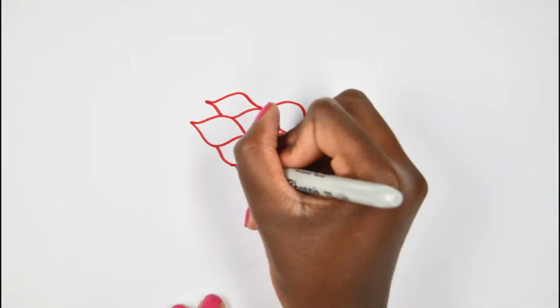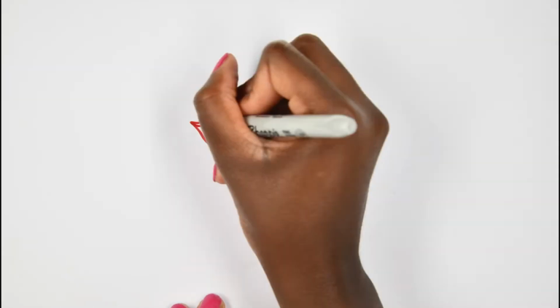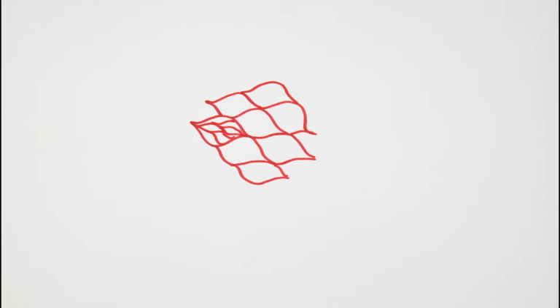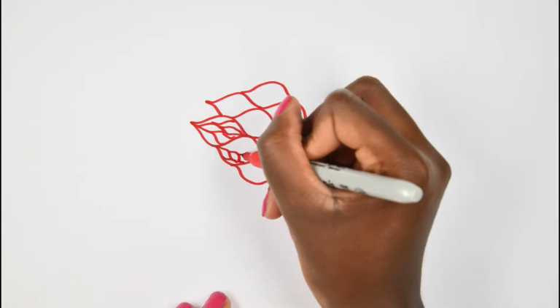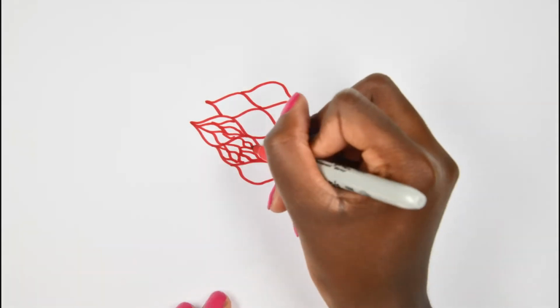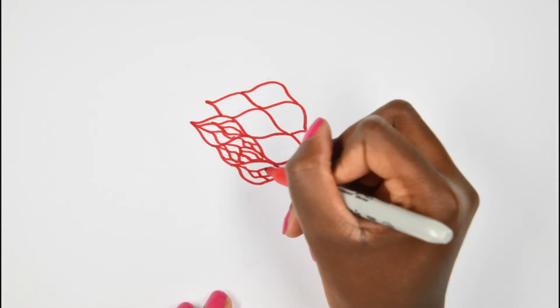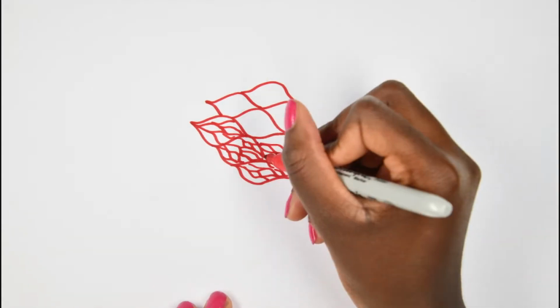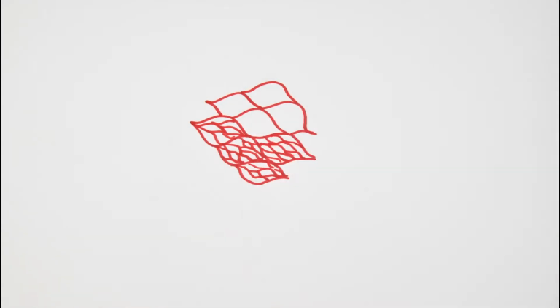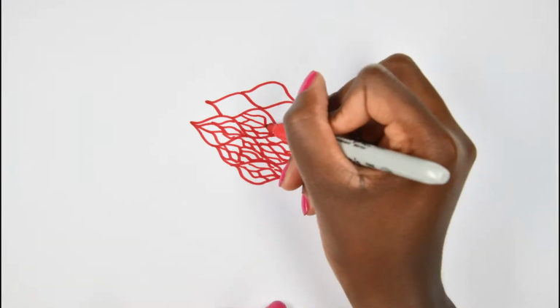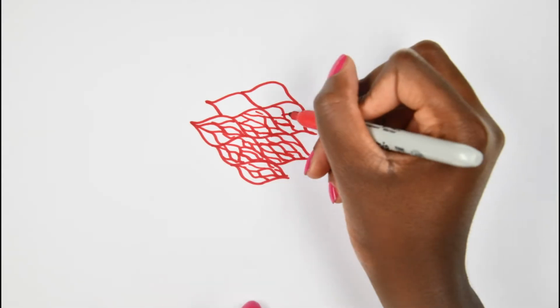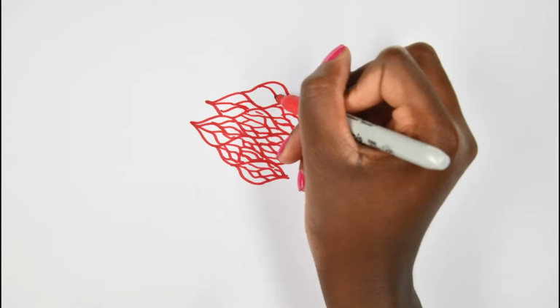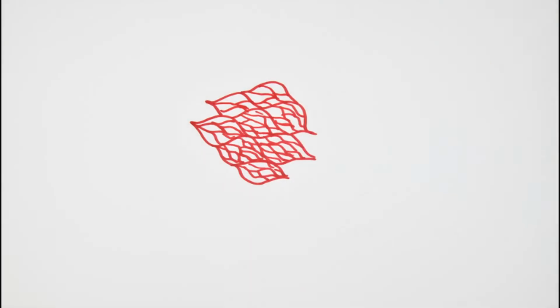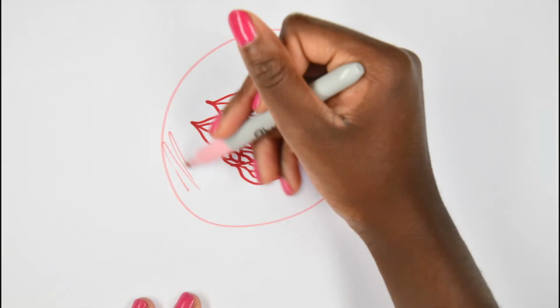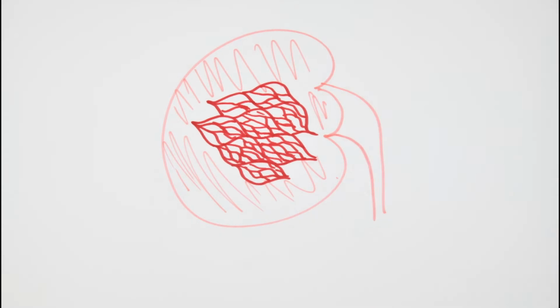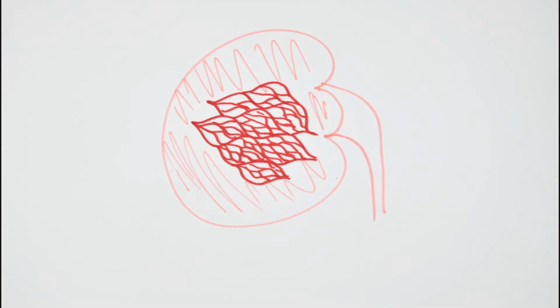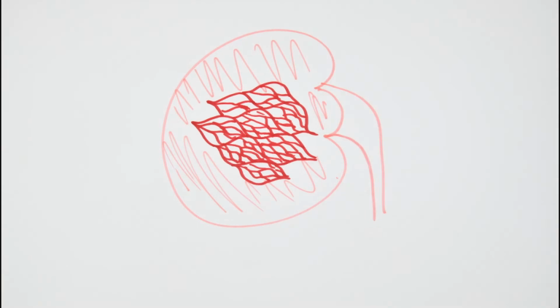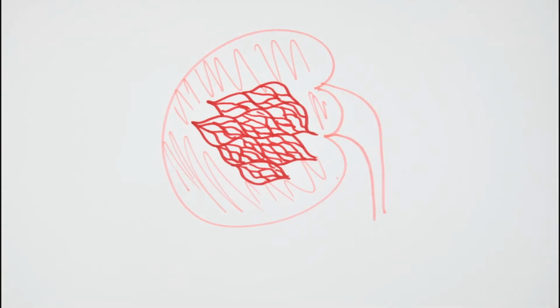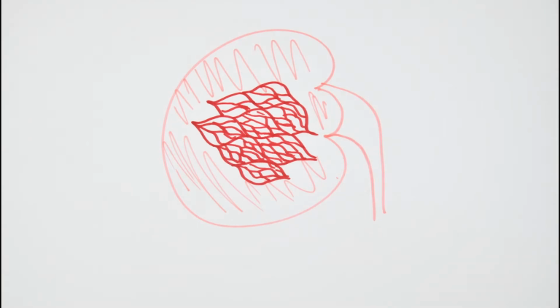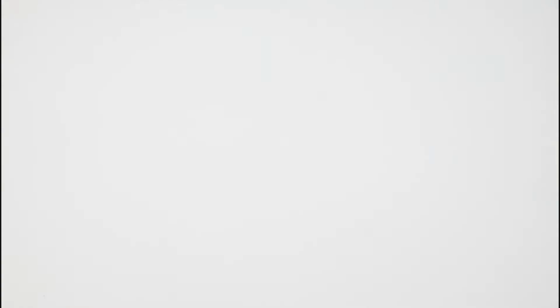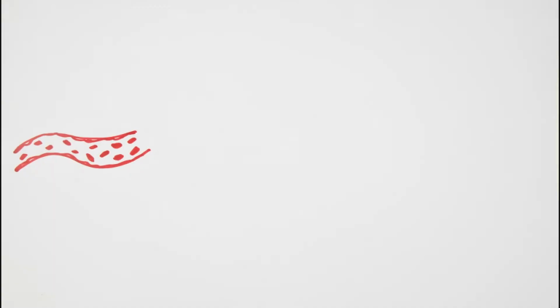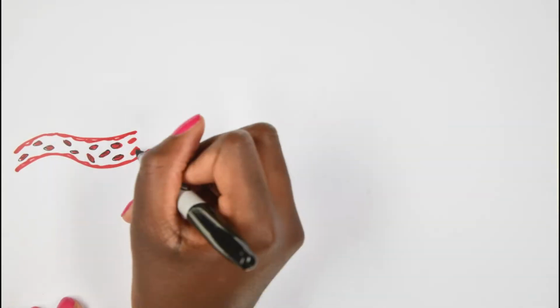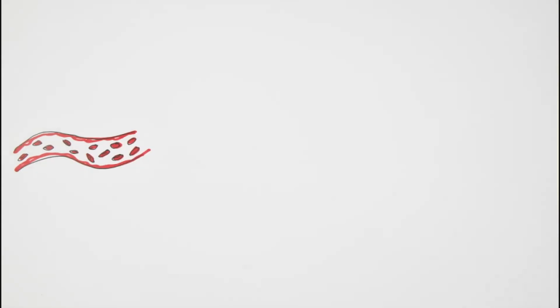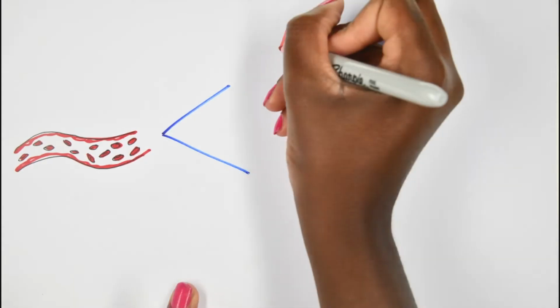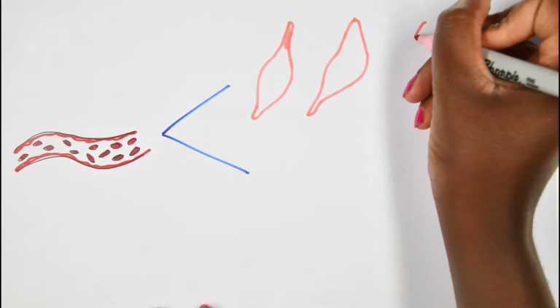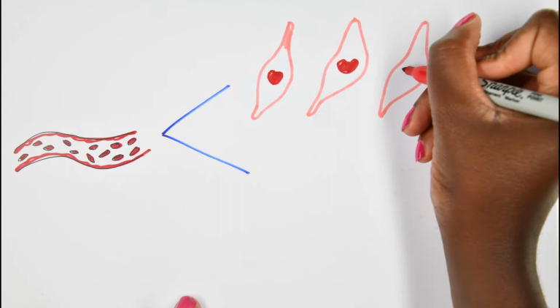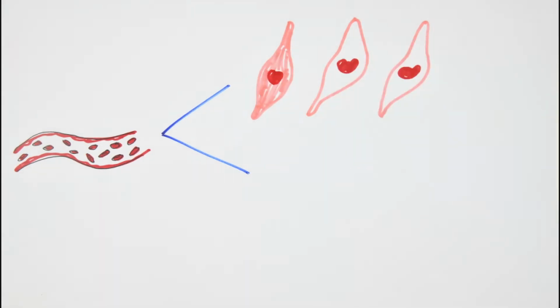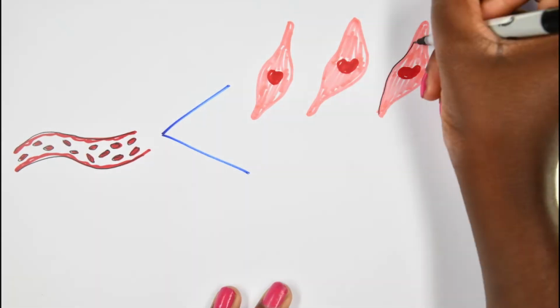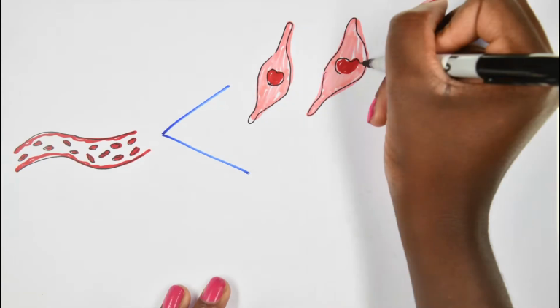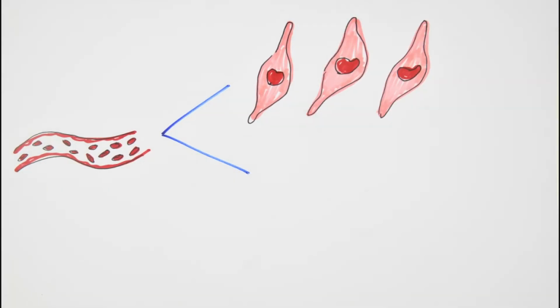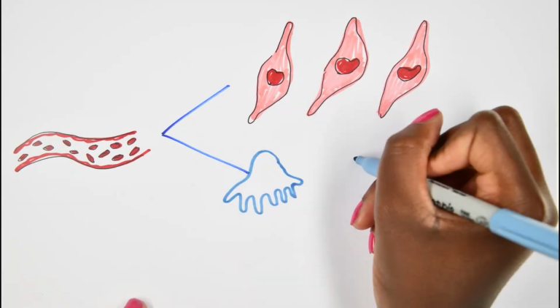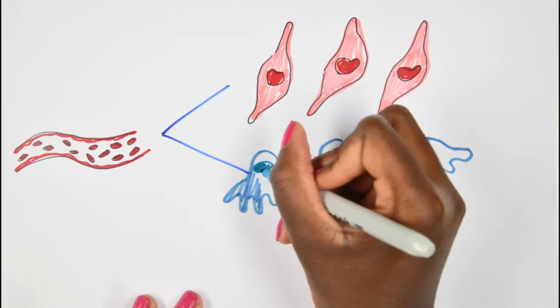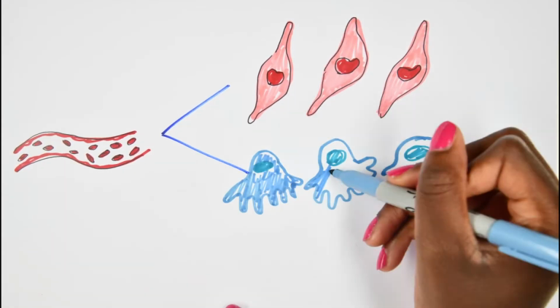The glomeruli of the kidney are made up of tiny blood vessels and the glomerular filtration barrier. There are approximately 1 million of these in each human kidney. The filtration takes place through specialised endothelial cells, podocytes, and a structure called the basement membrane.